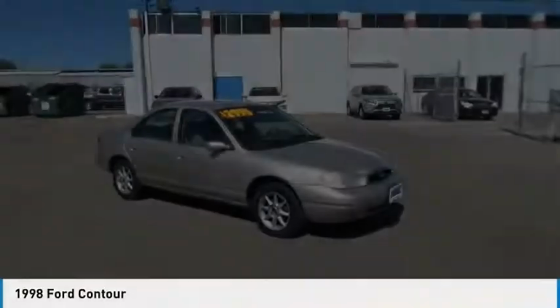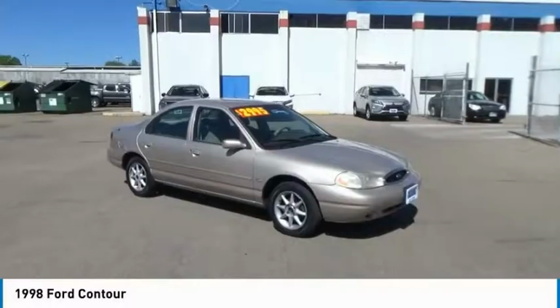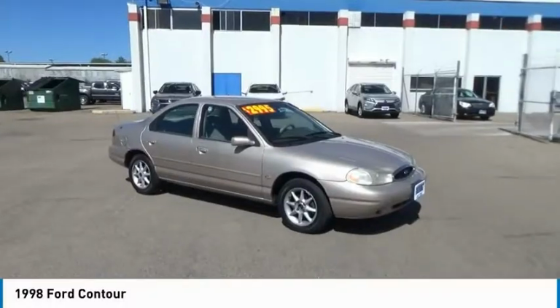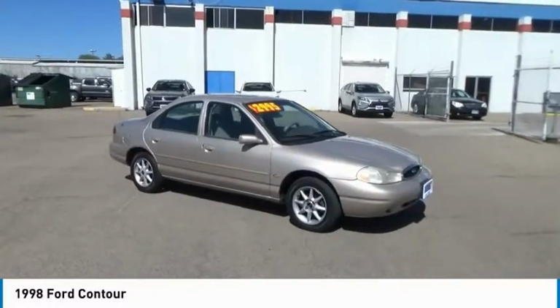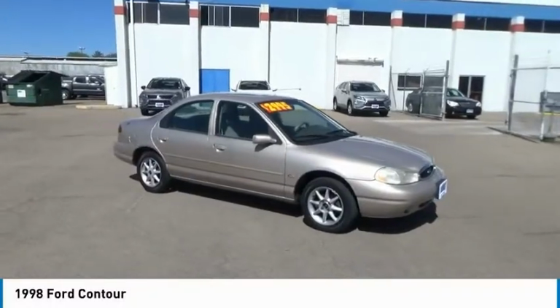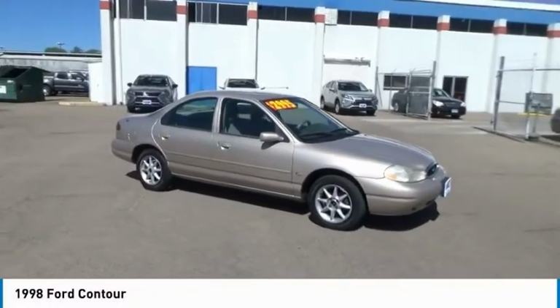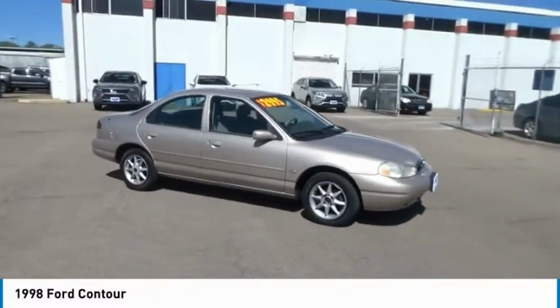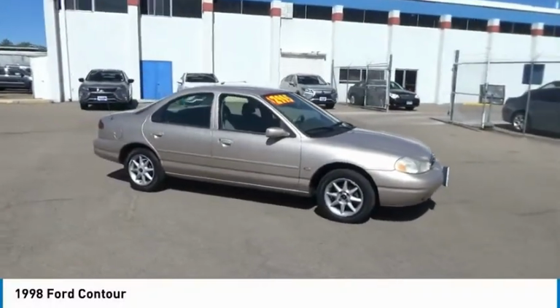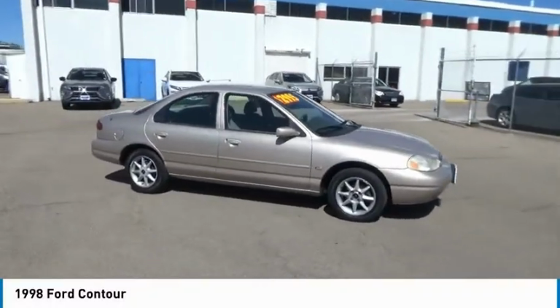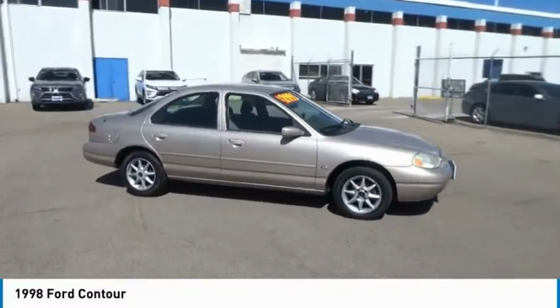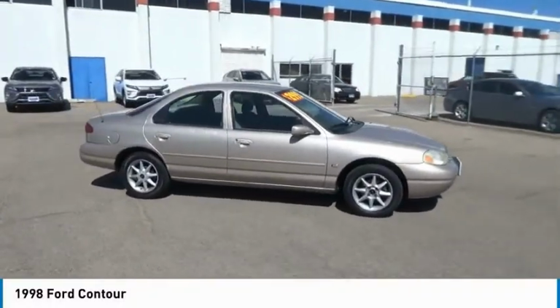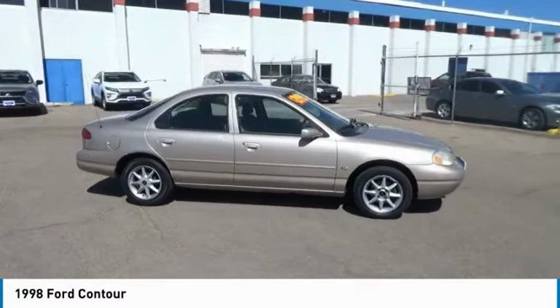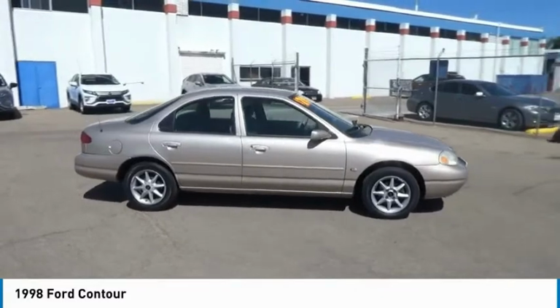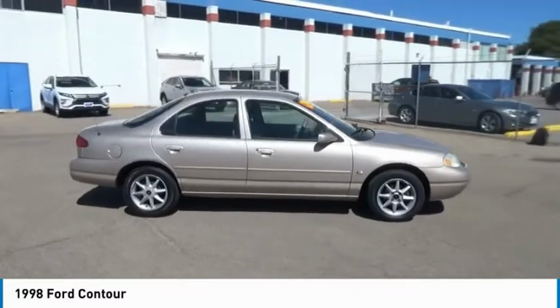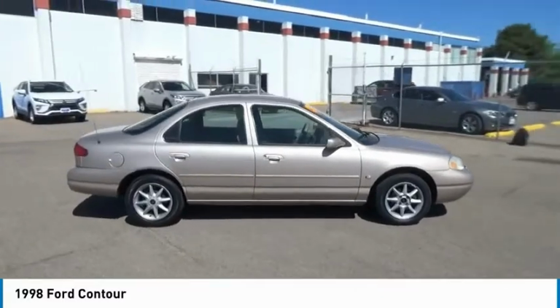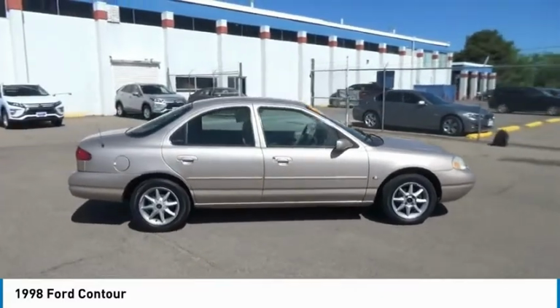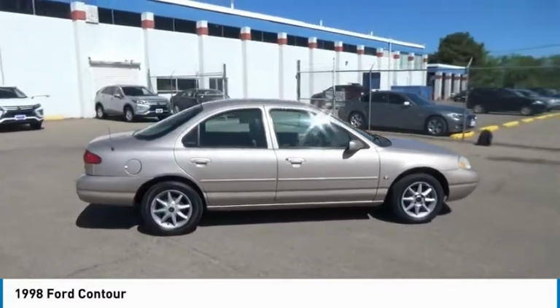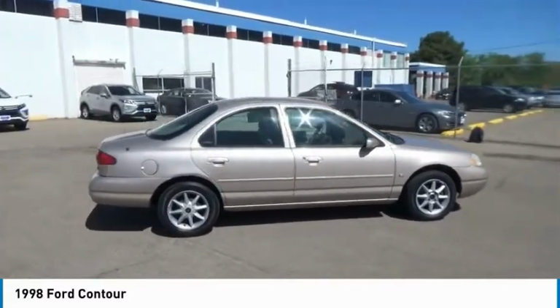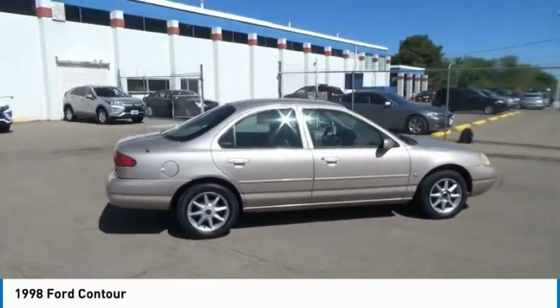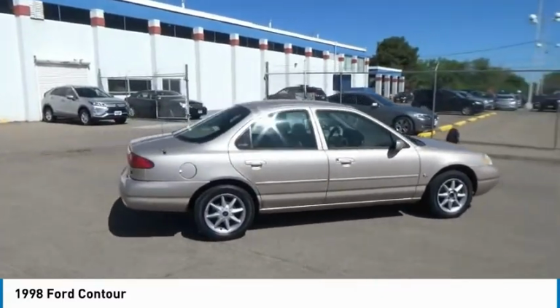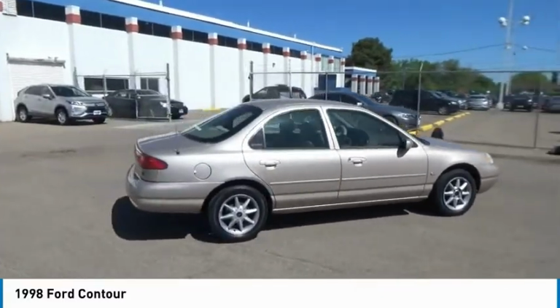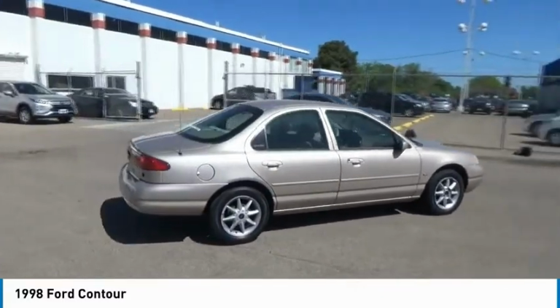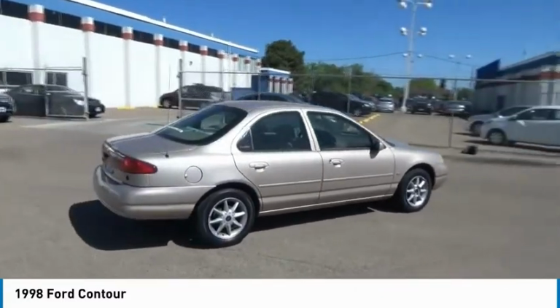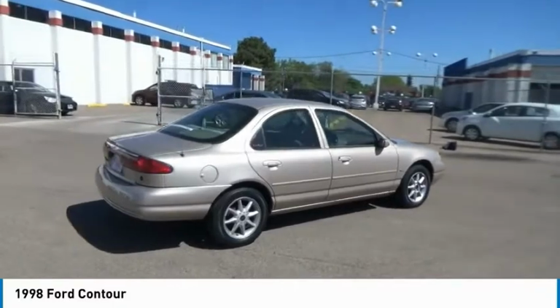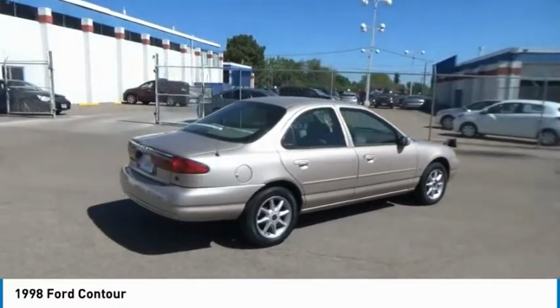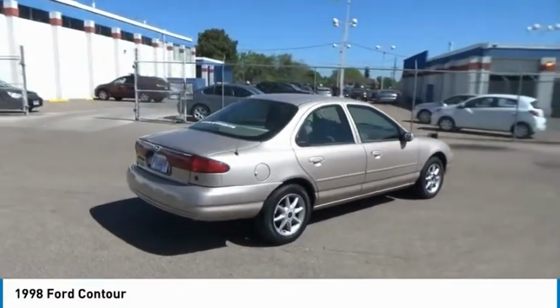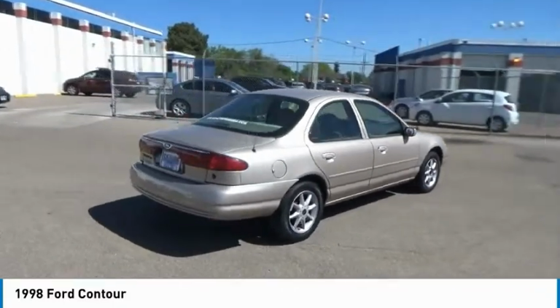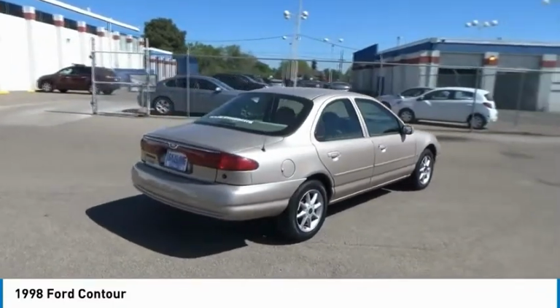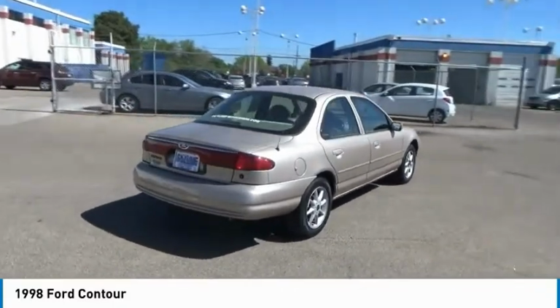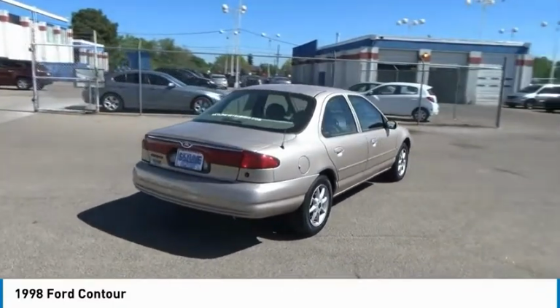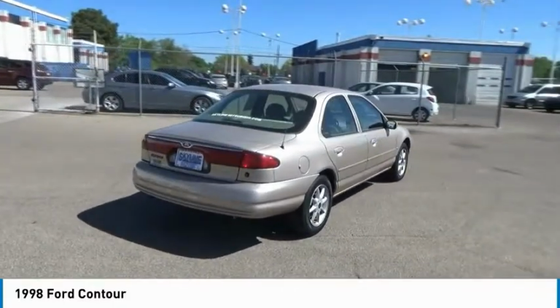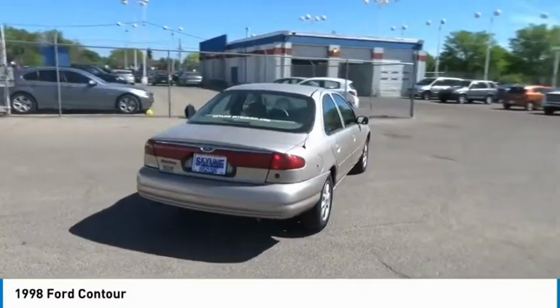Make a great choice today with the 1998 Contour. The Ford Contour is a compact four-door sedan. This front-wheel drive sedan is a decent all-around vehicle for those not needing excessive amounts of cabin or cargo space.